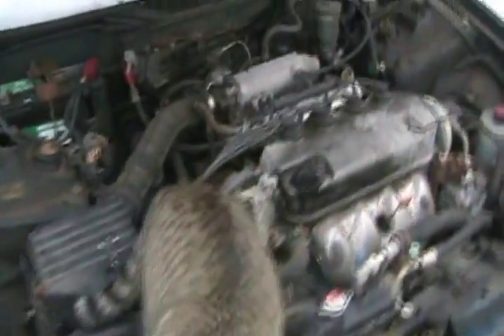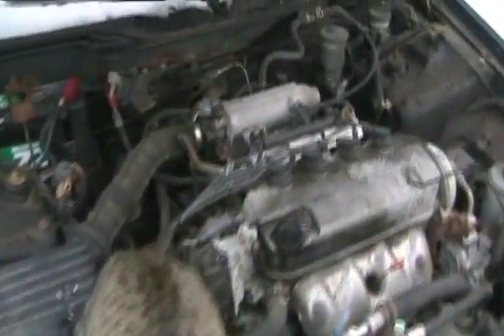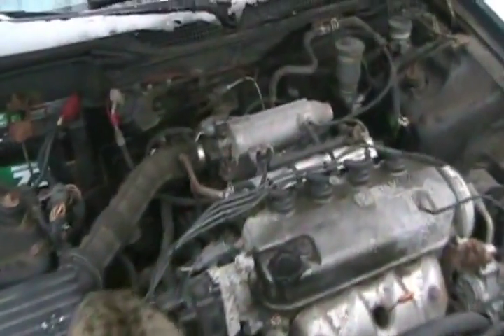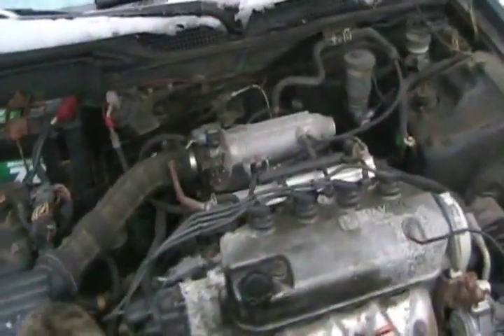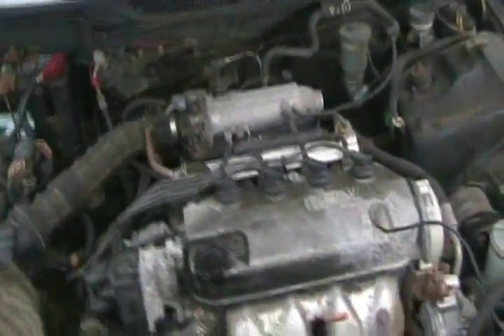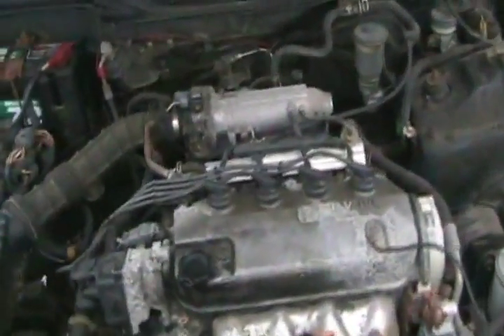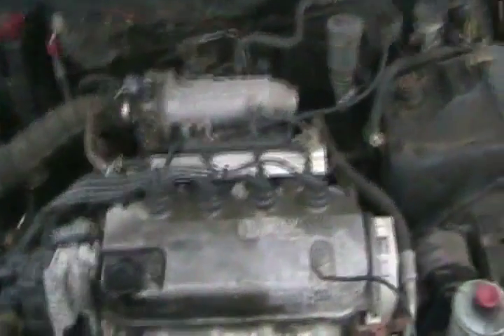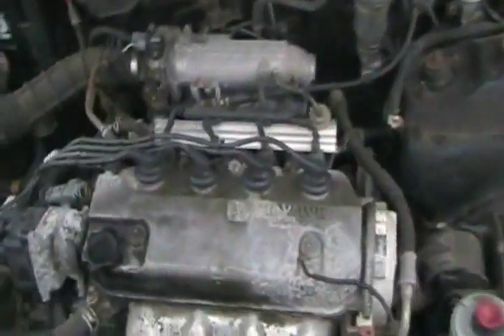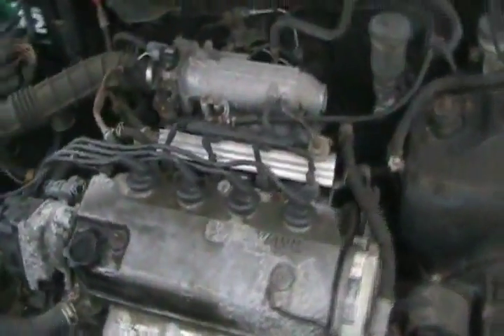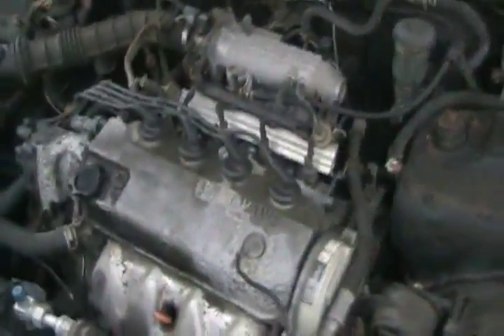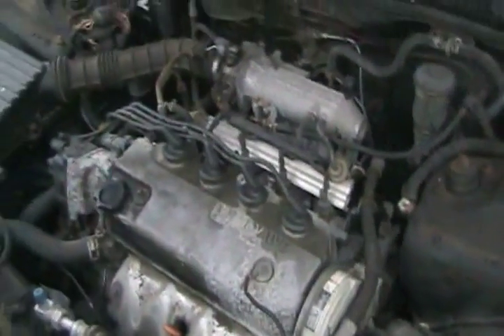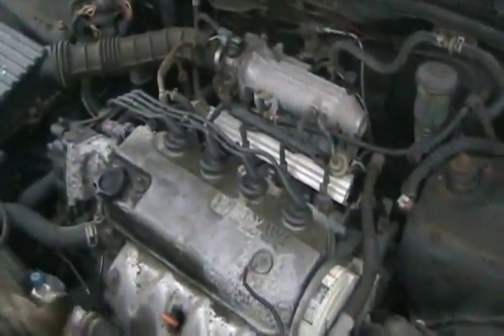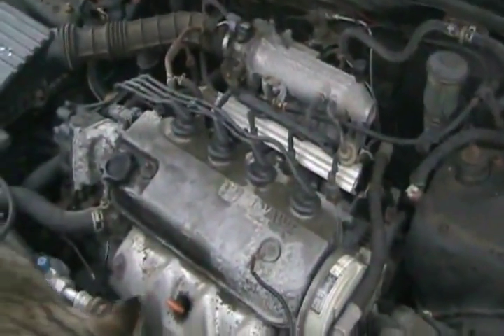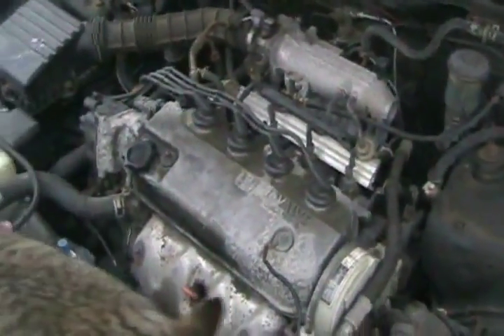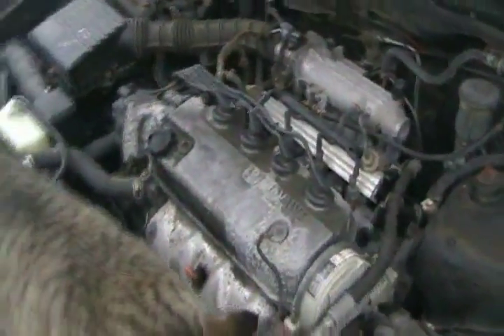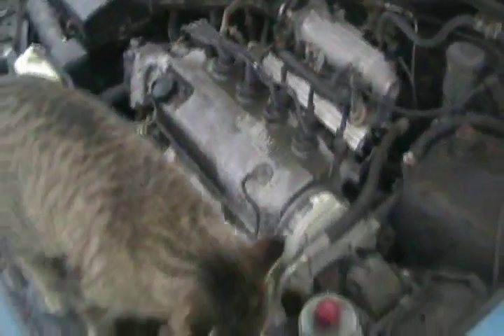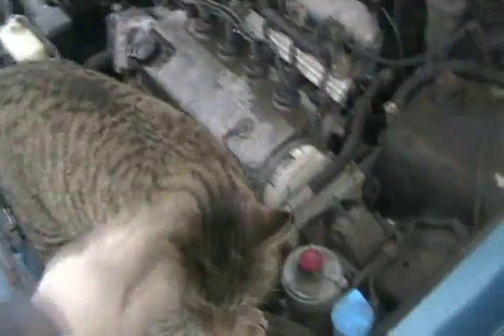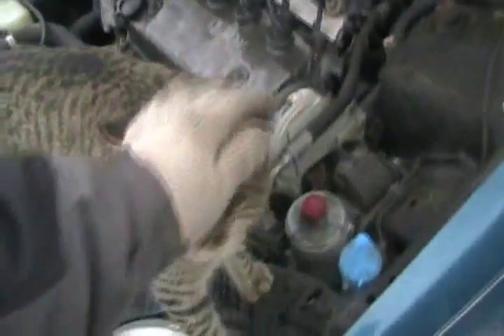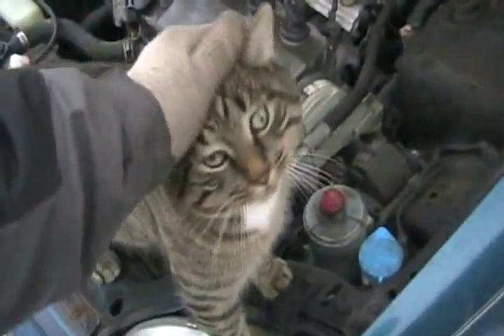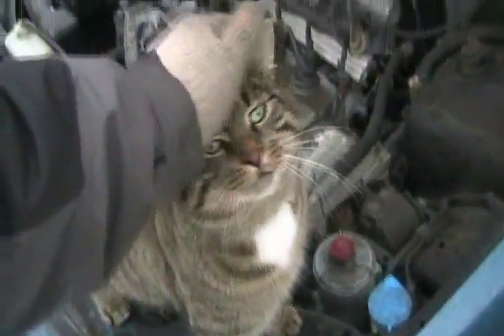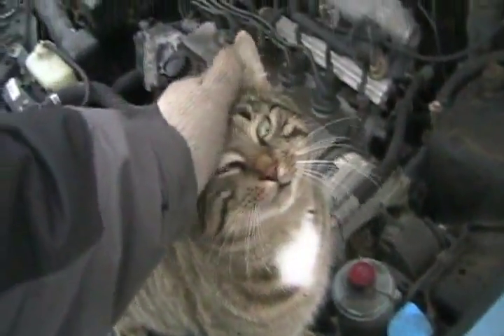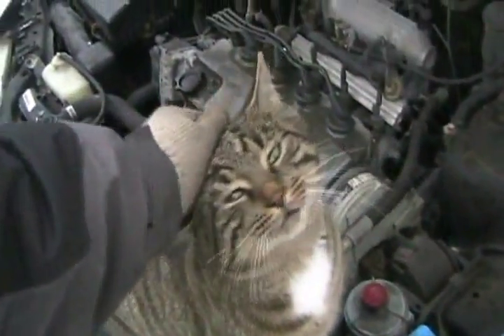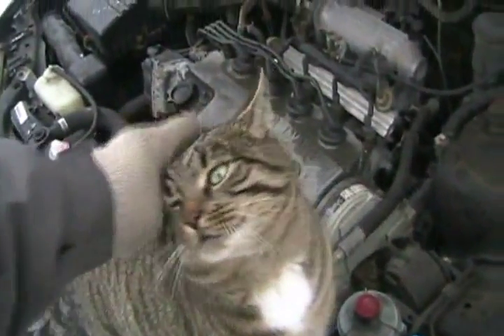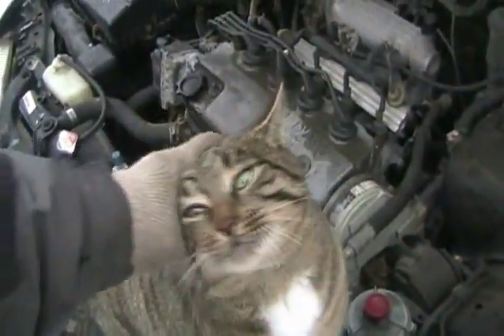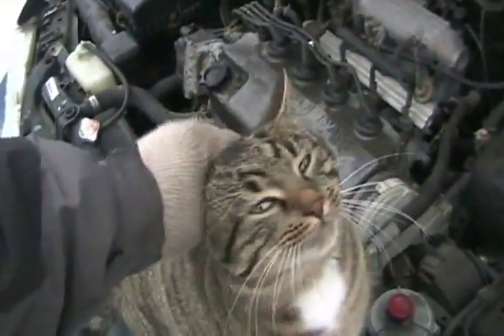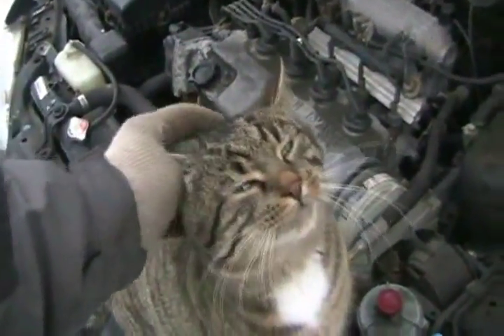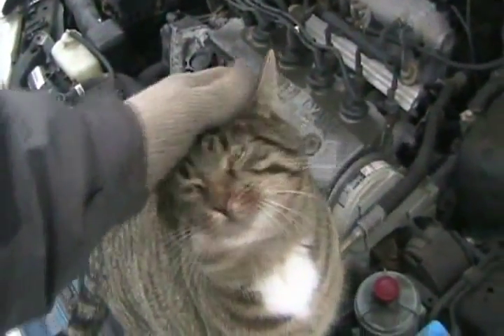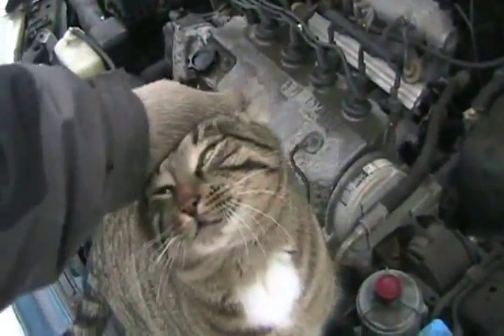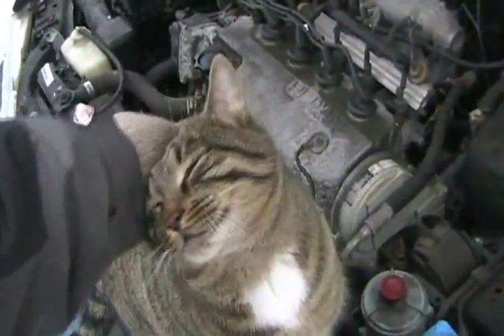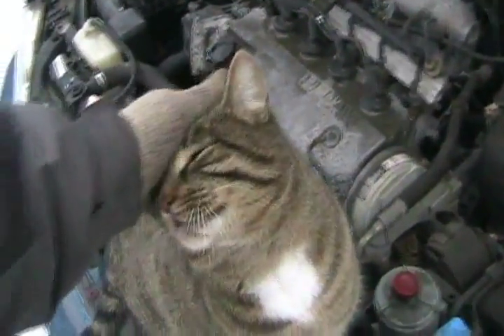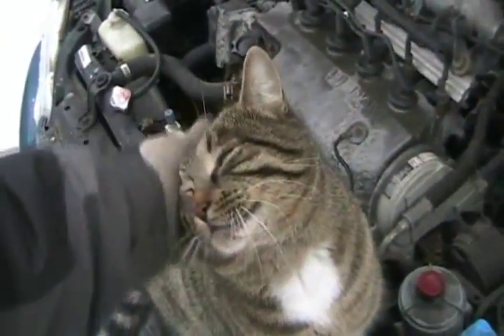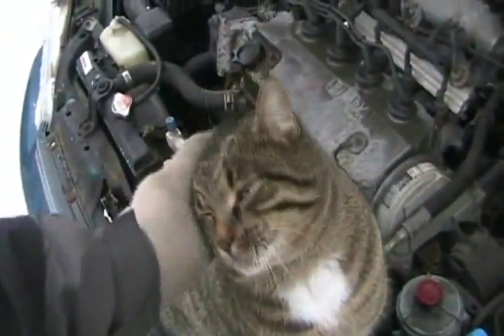Superchargers sometimes also need an oil feed line, but they don't need water cooling or coolant flowing to them like turbochargers do.